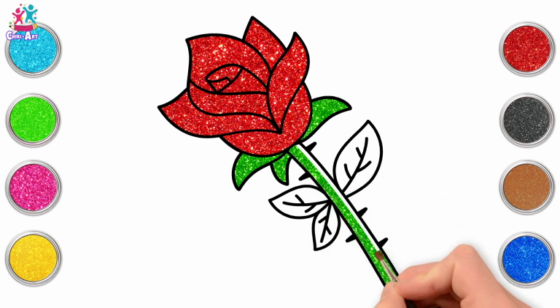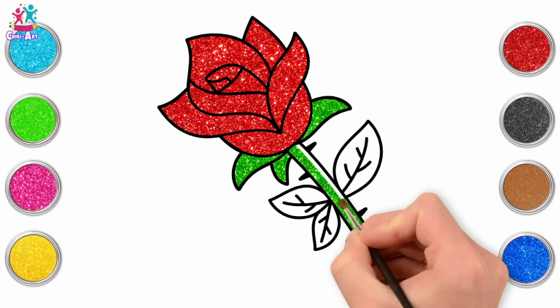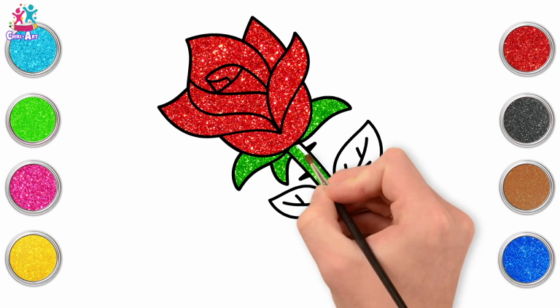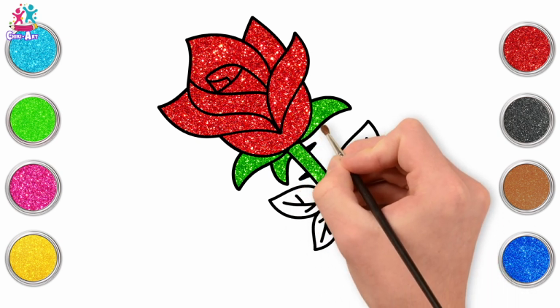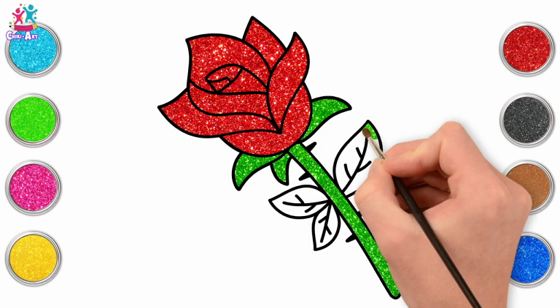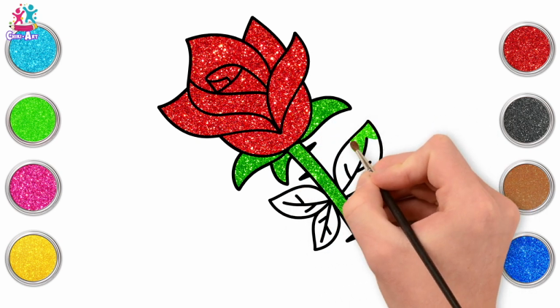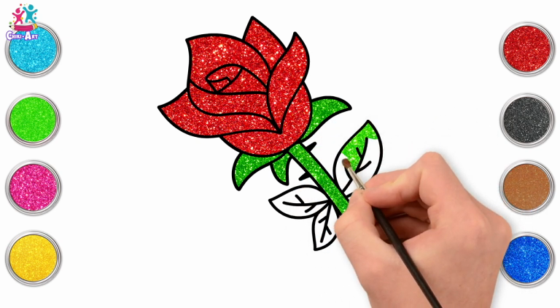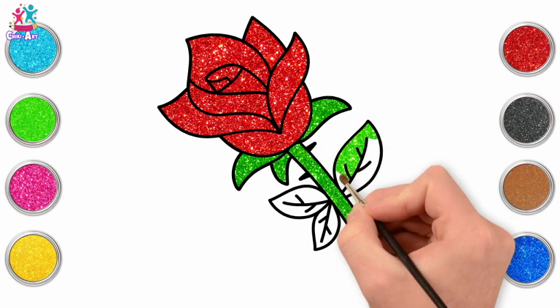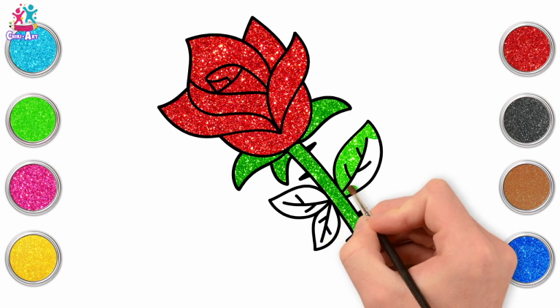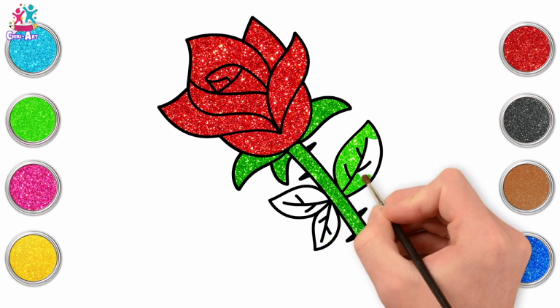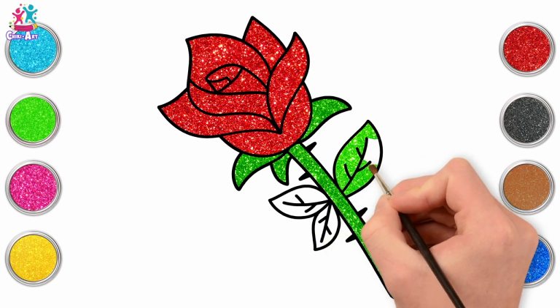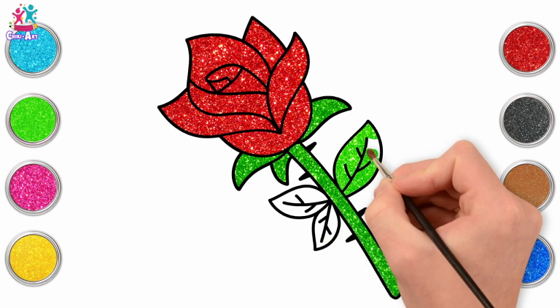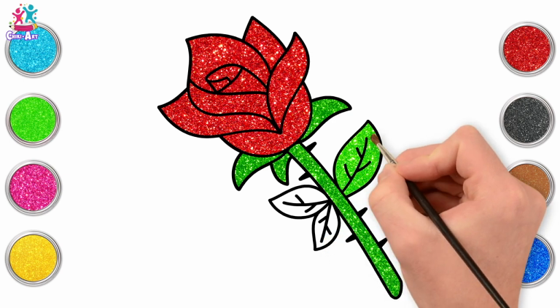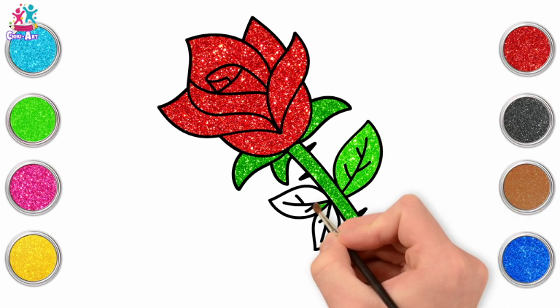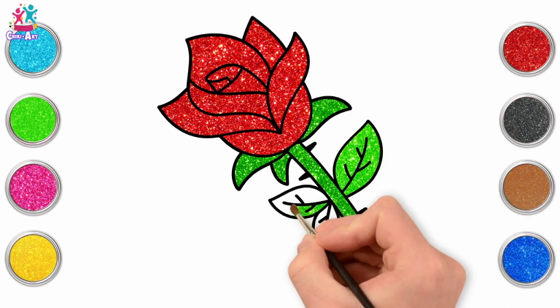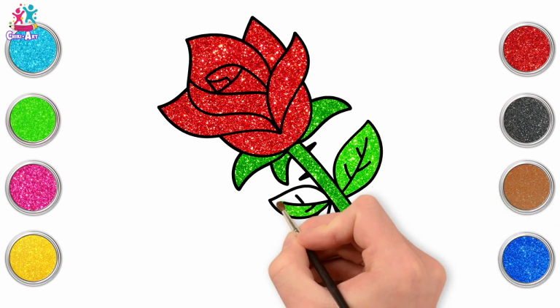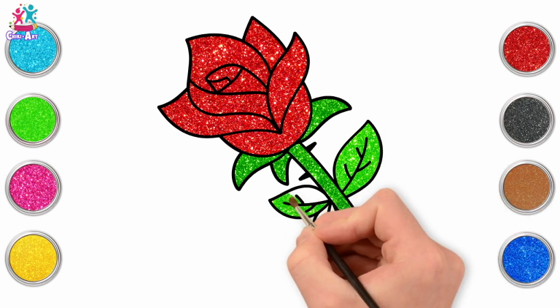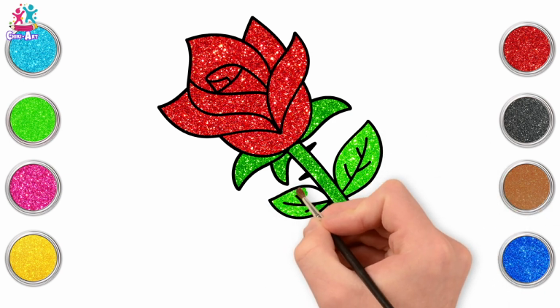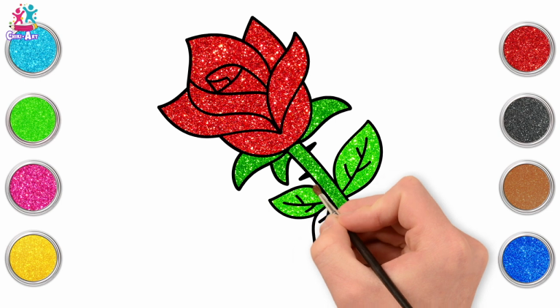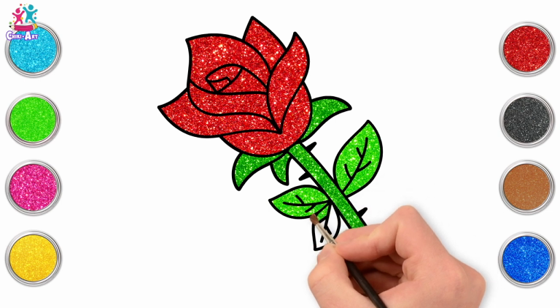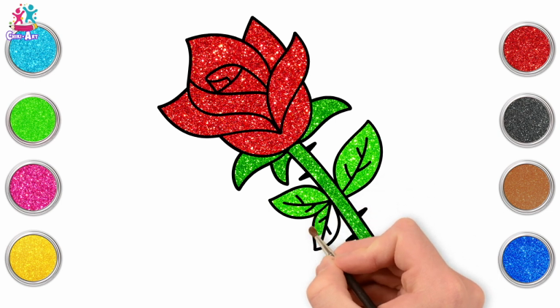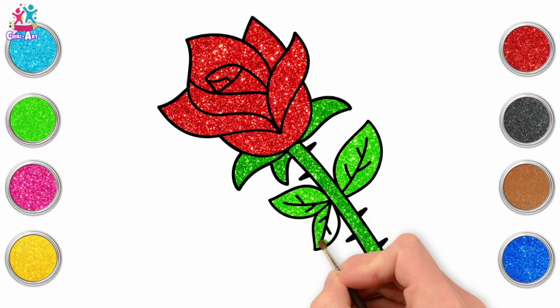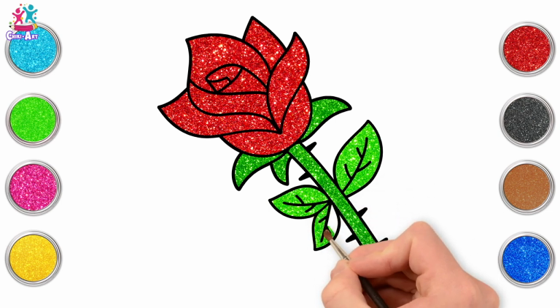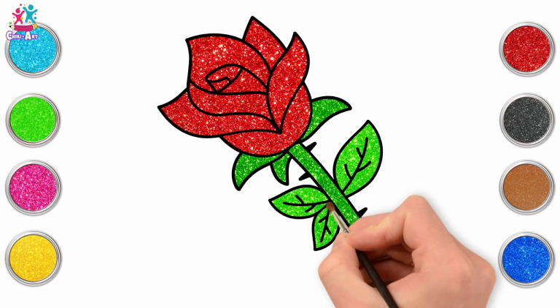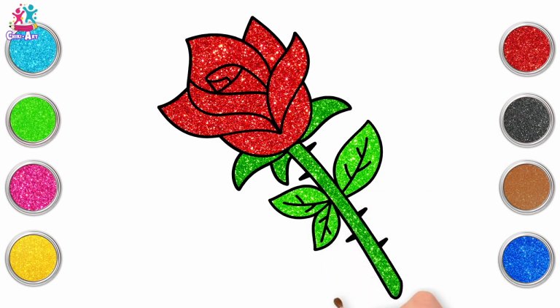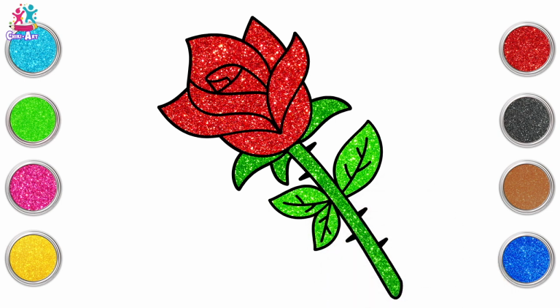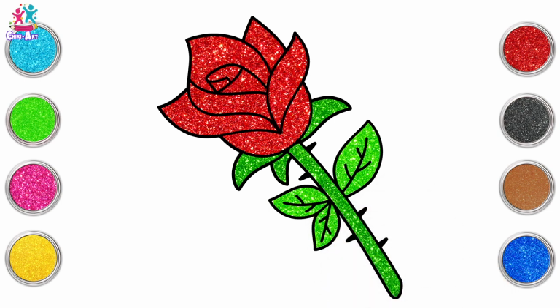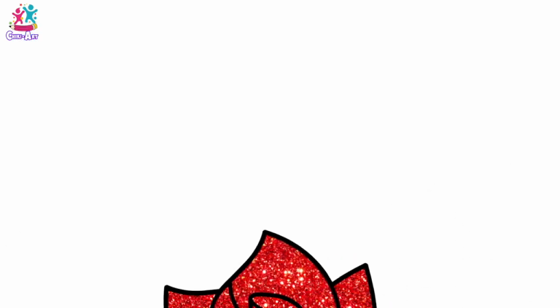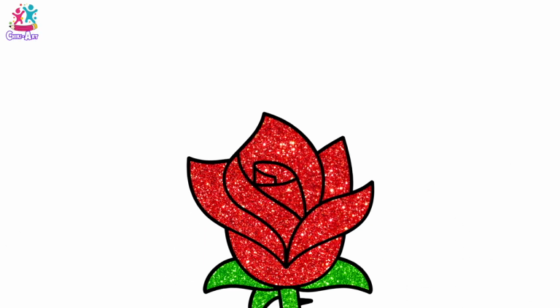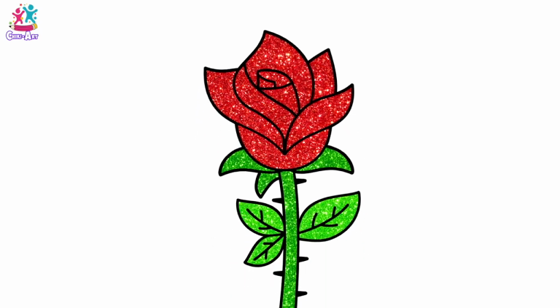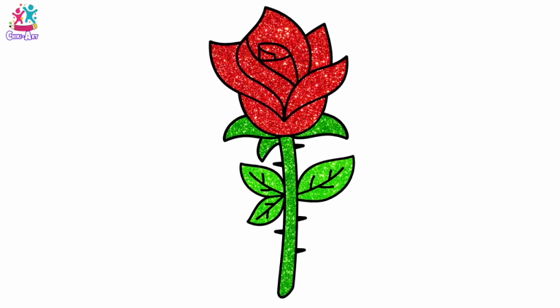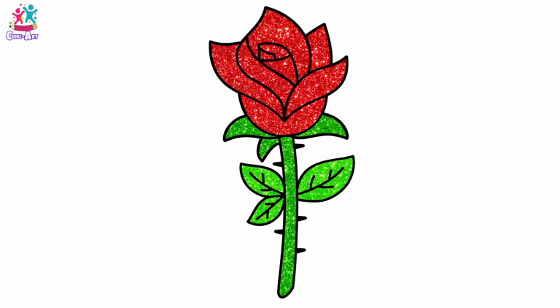If you like, you can draw your favorite flower — you can find a picture on the computer or in a book and perhaps try to copy the shape. A rose is so easy to make, and there you have it — a gorgeous red rose! You did it perfectly, well done!